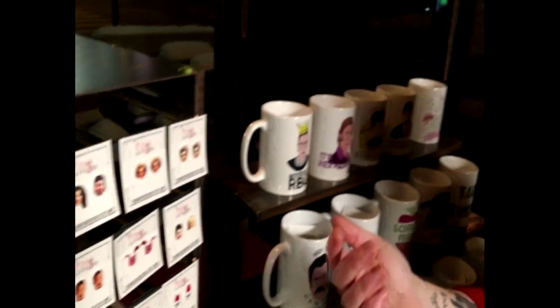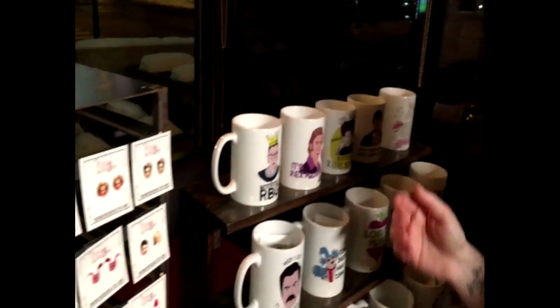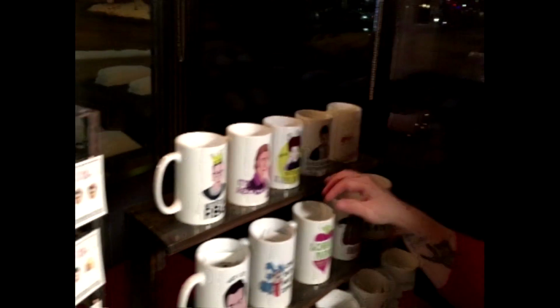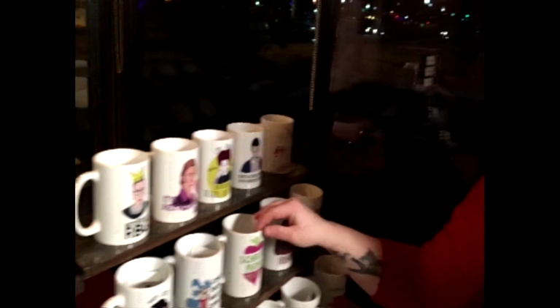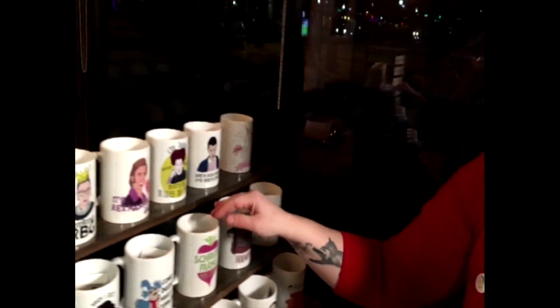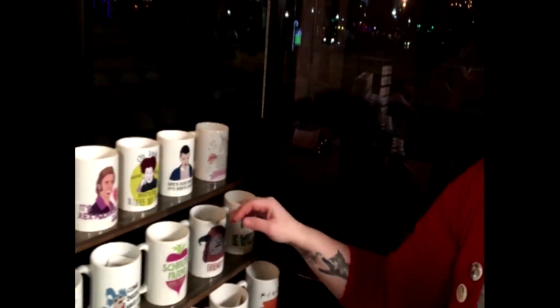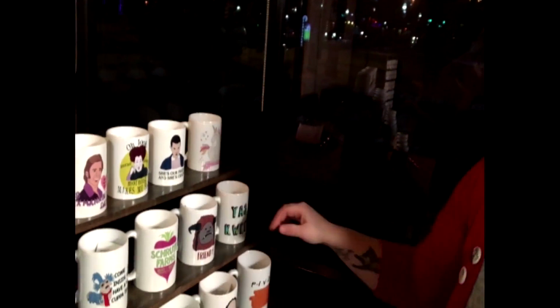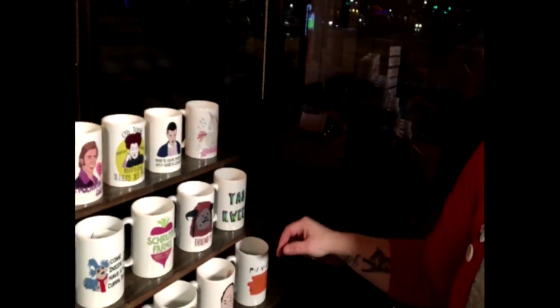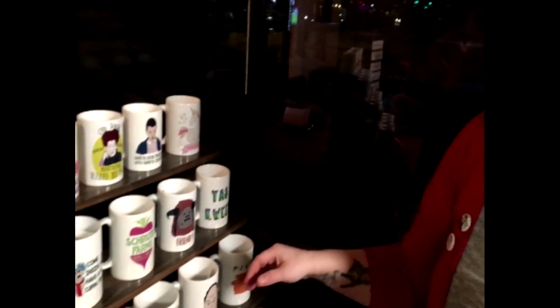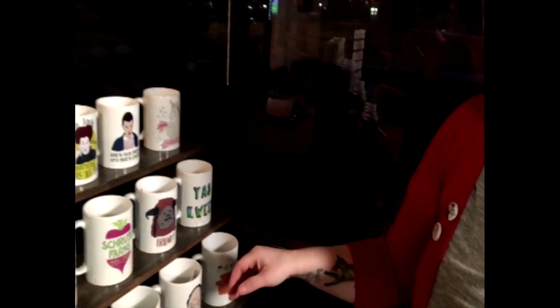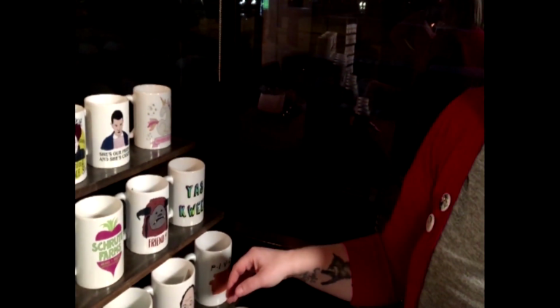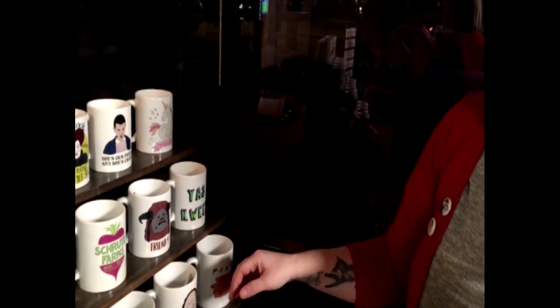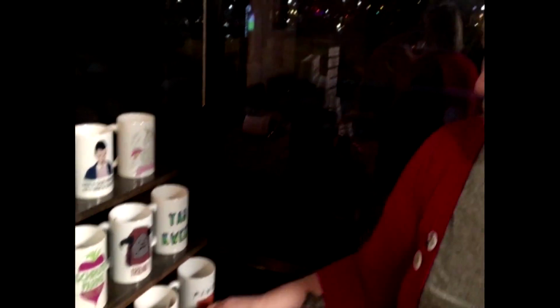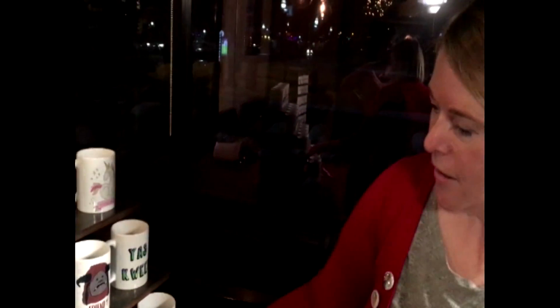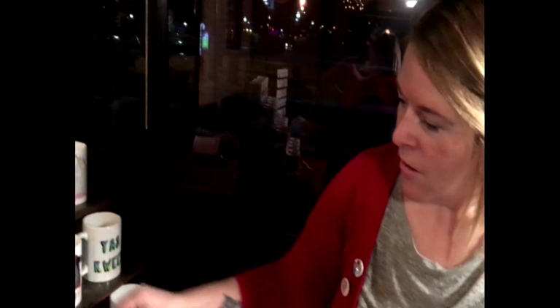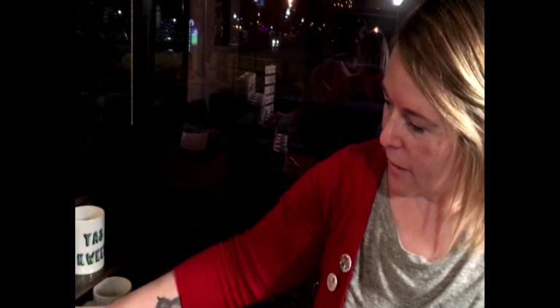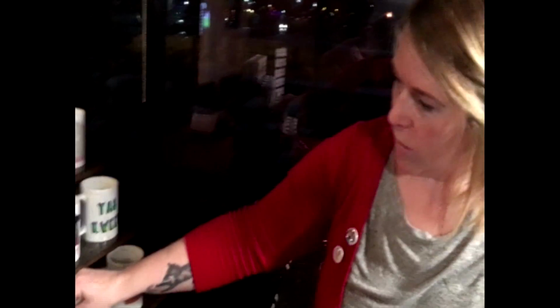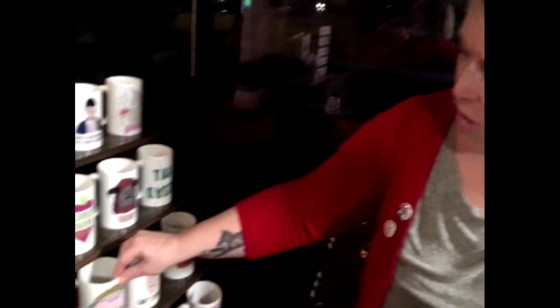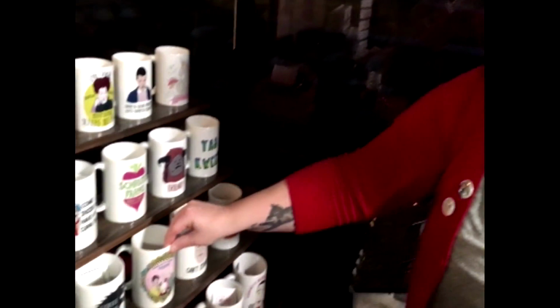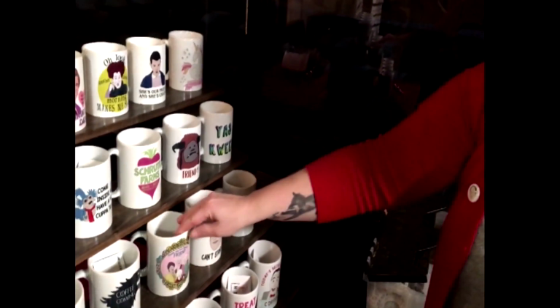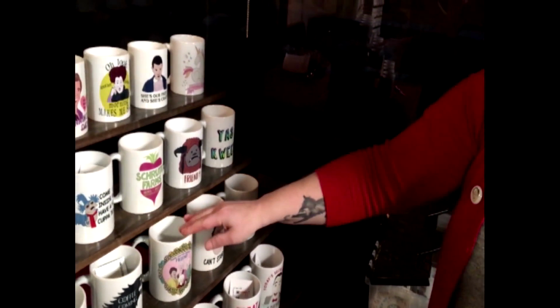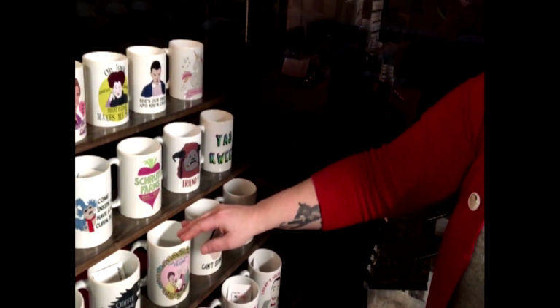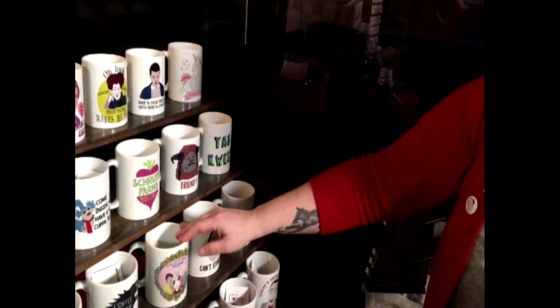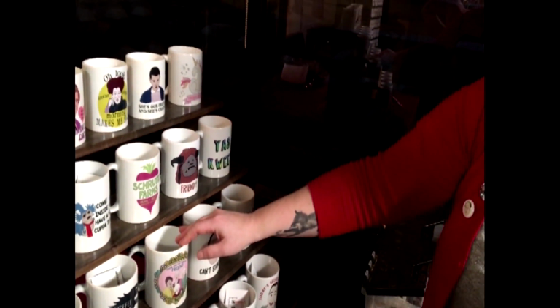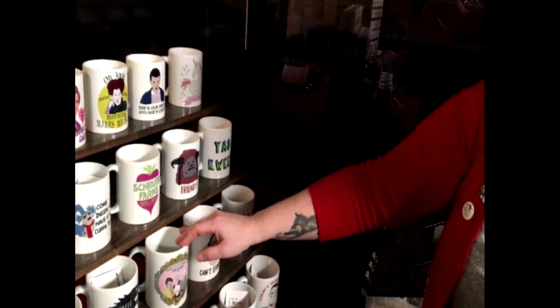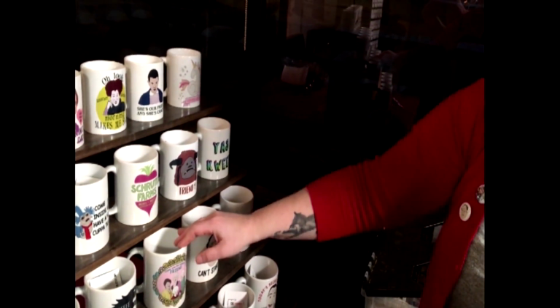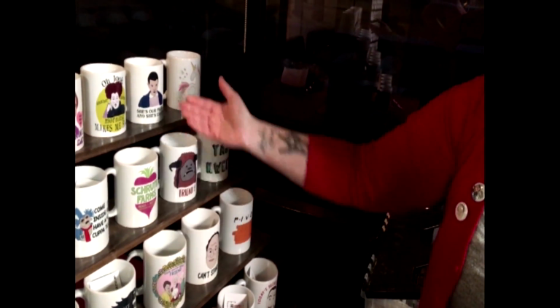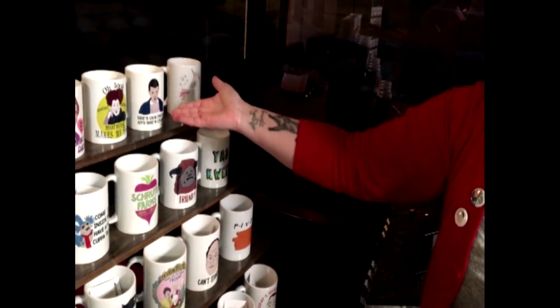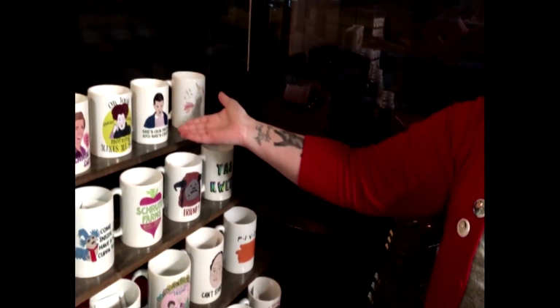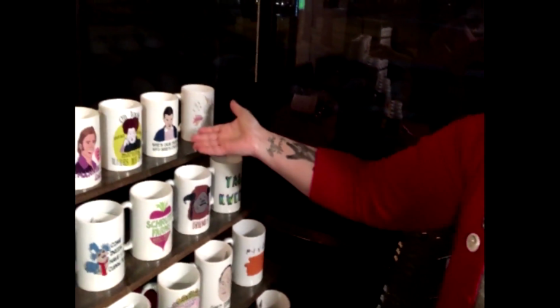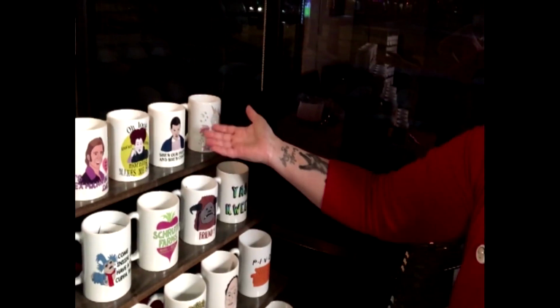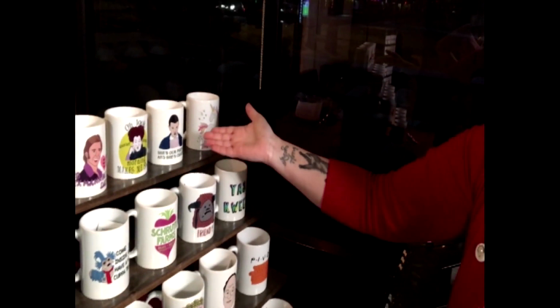And then I also make coffee mugs, also pop culture related. Got the Golden Girls and some Stranger Things — that's current.